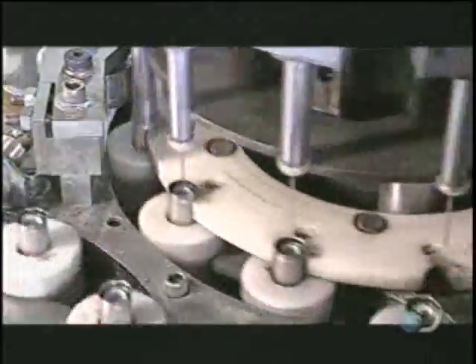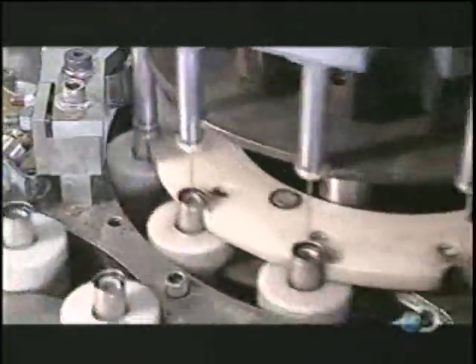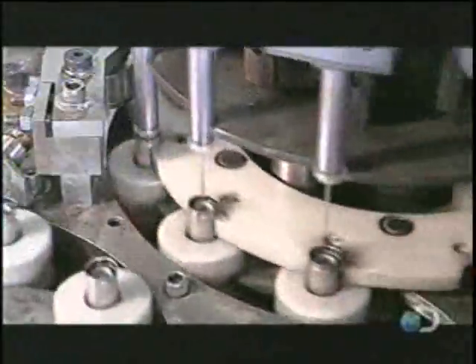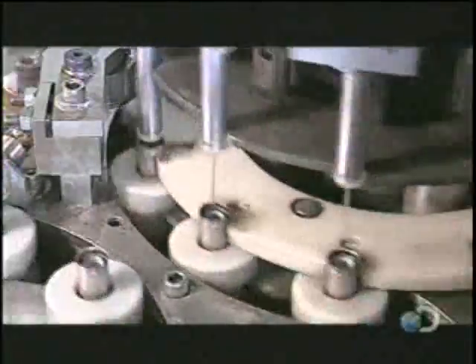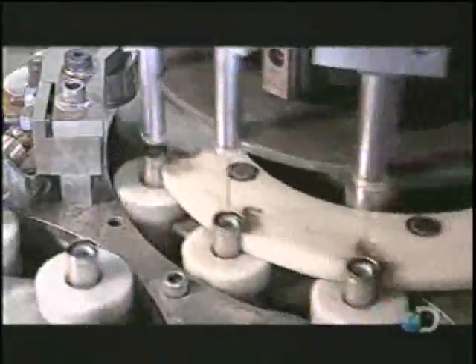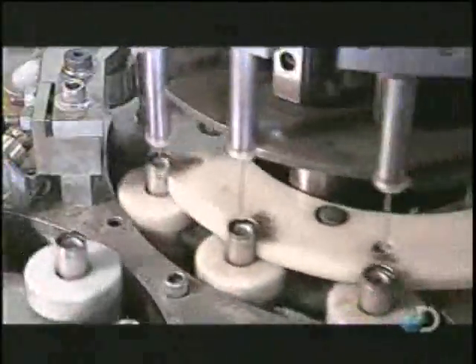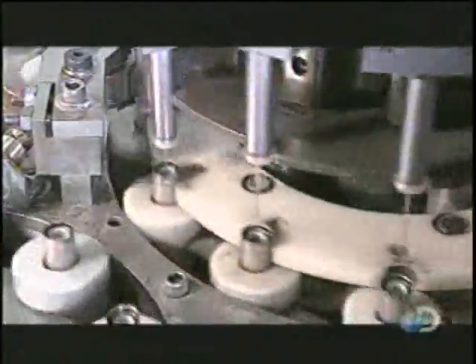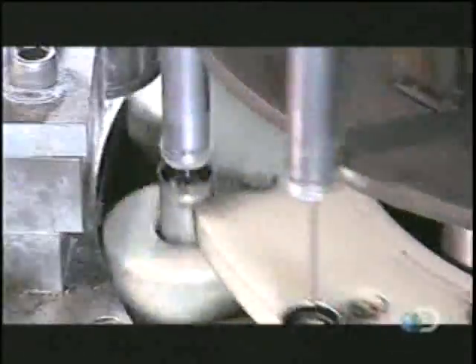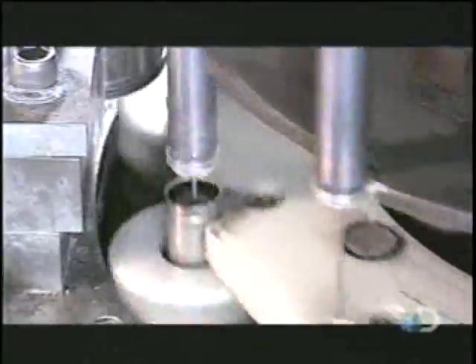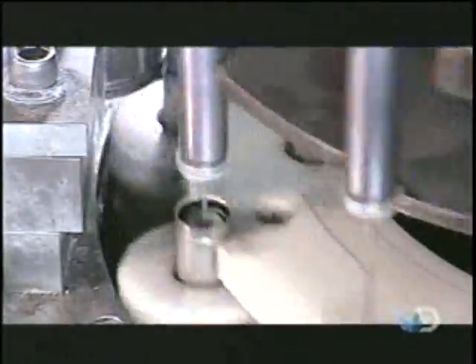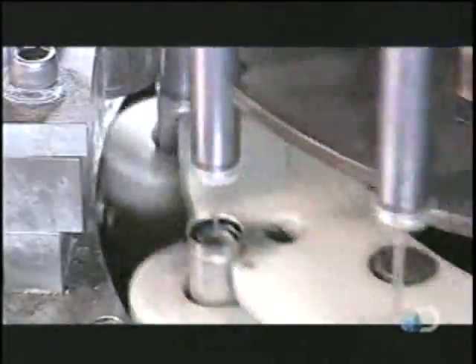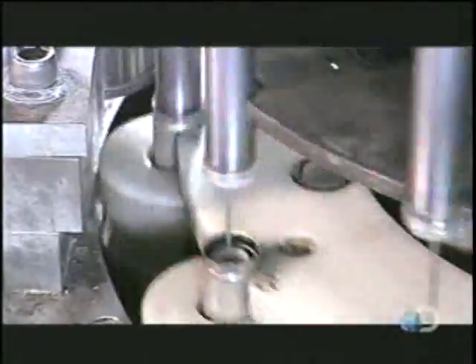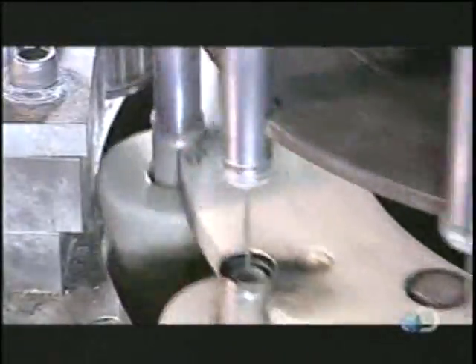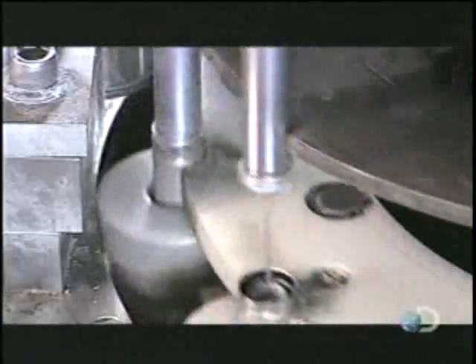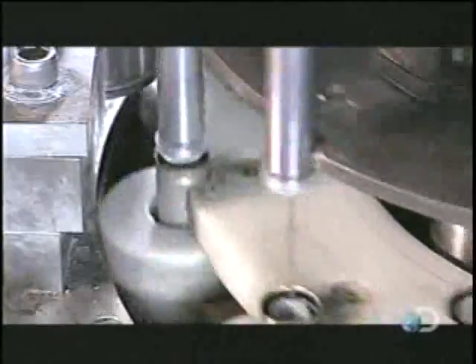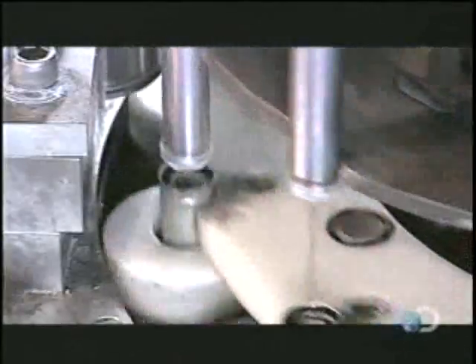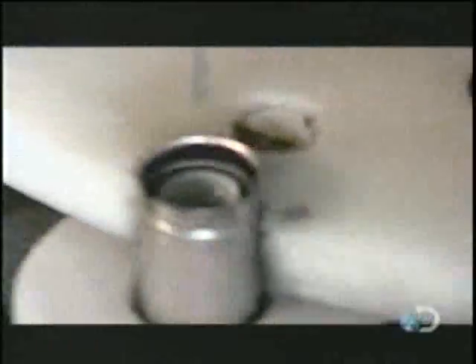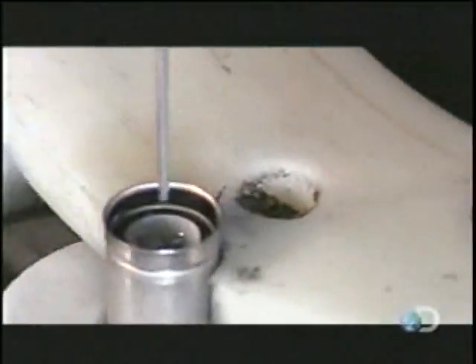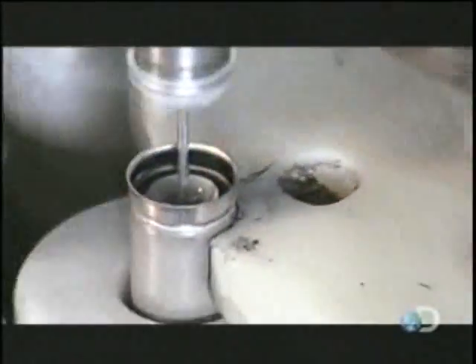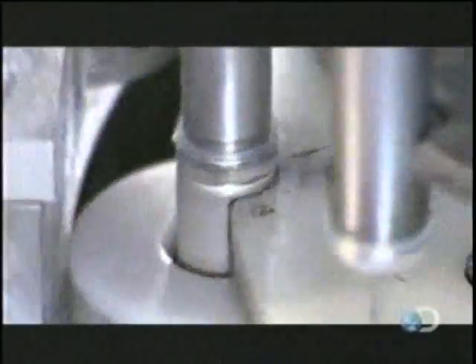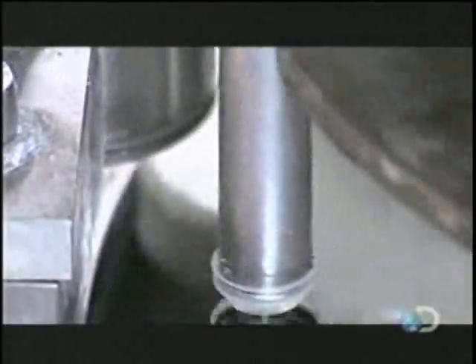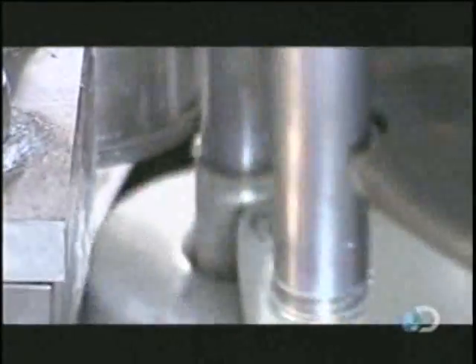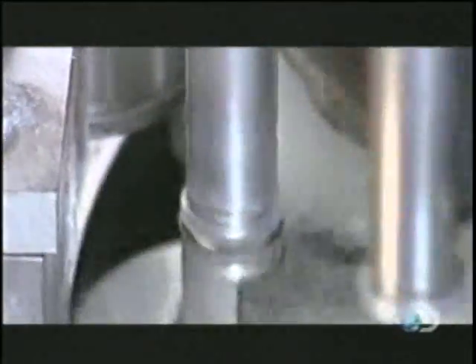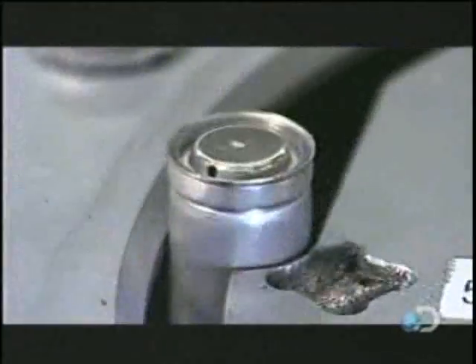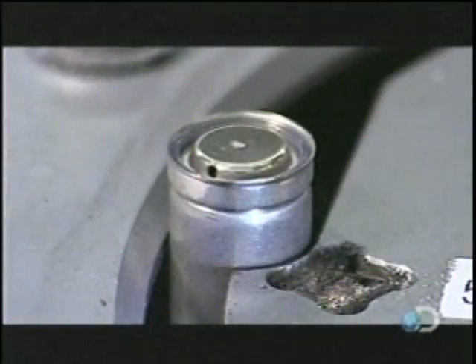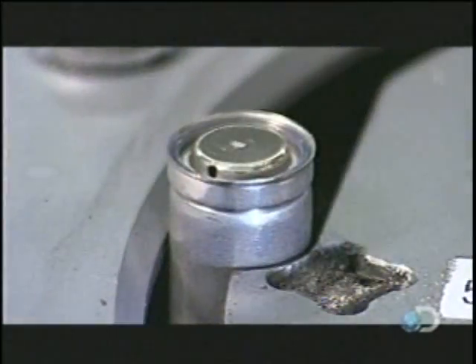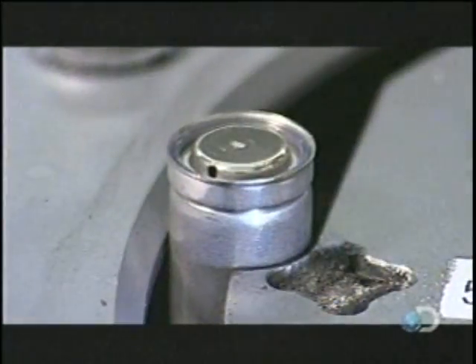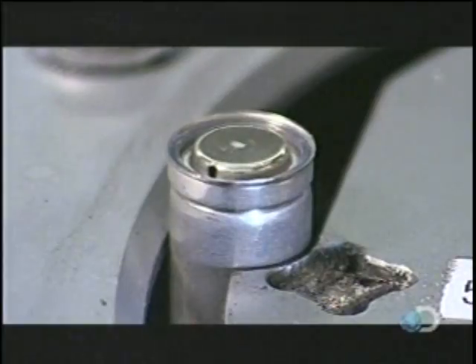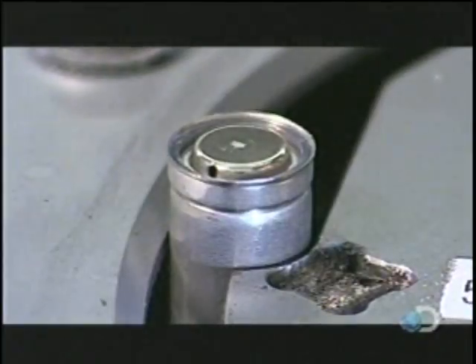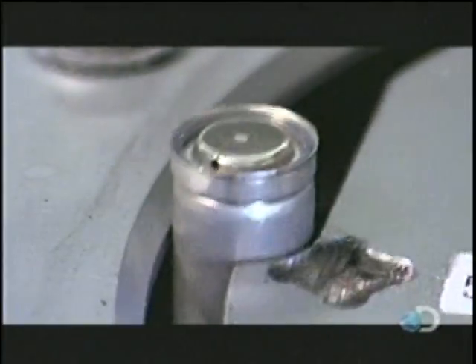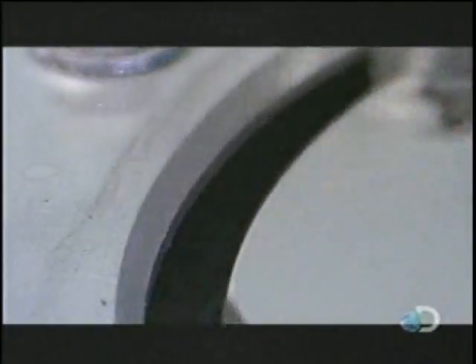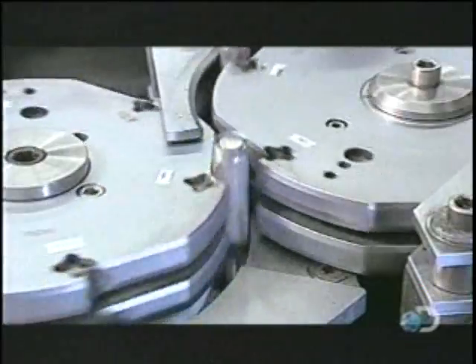This cap includes a safety feature crucial to rechargeable batteries: it can resist high pressure. But if power surges cause excessive pressure, a tiny vent prevents the battery from exploding.